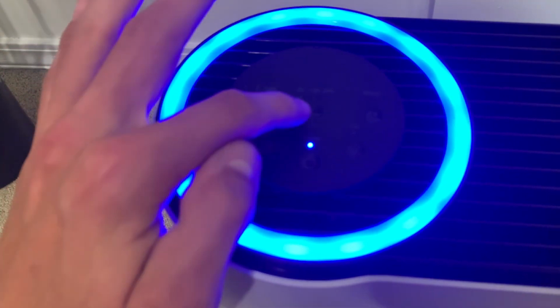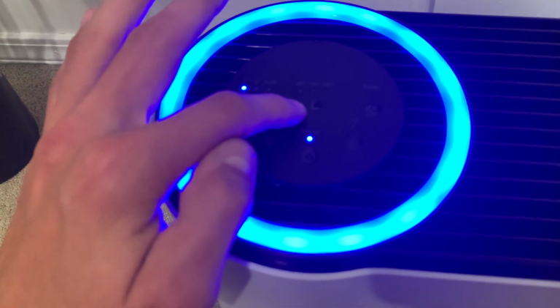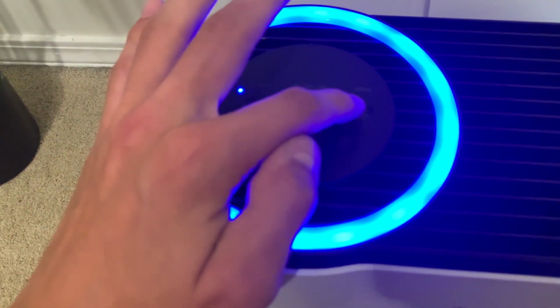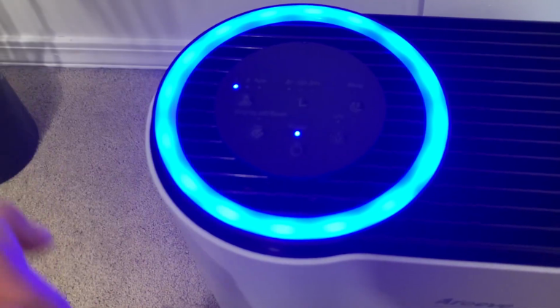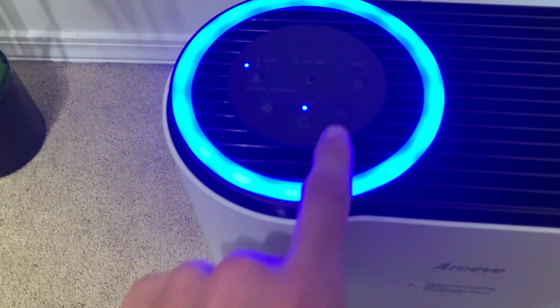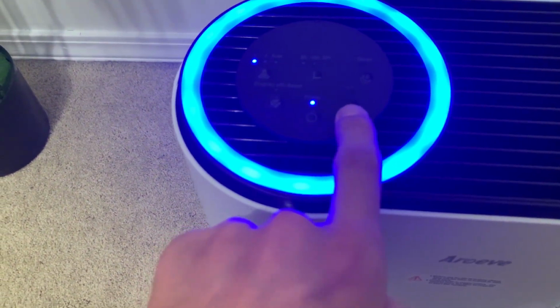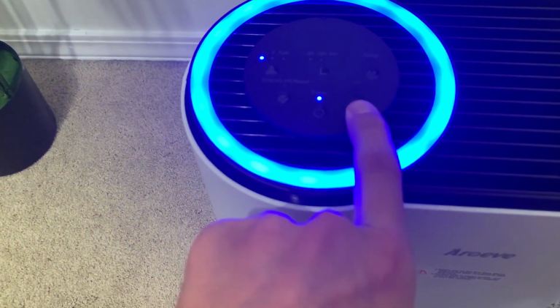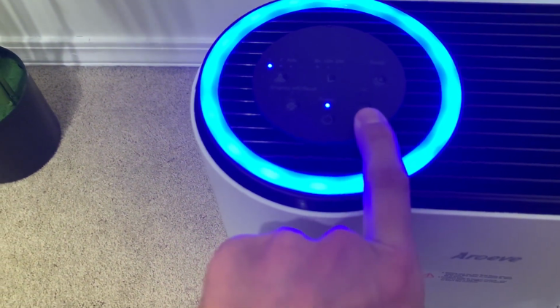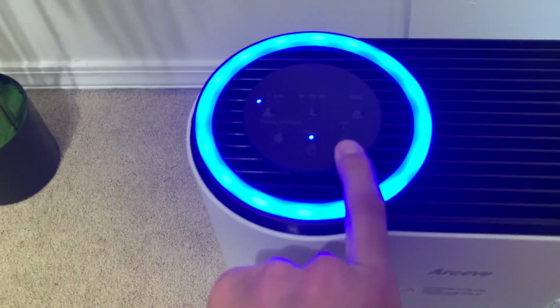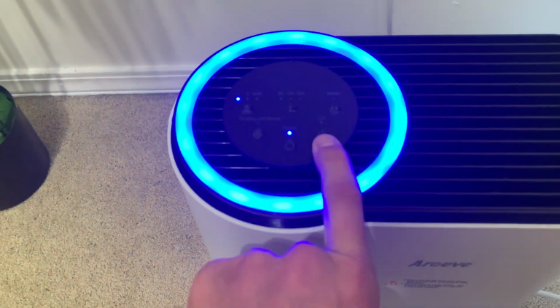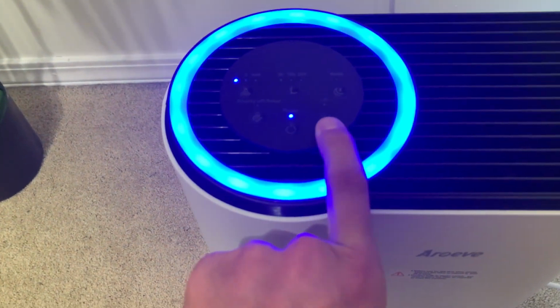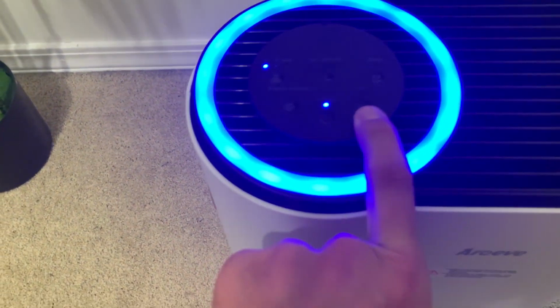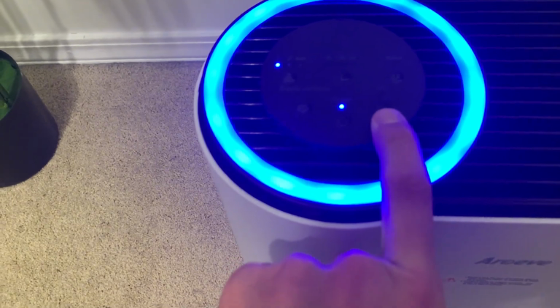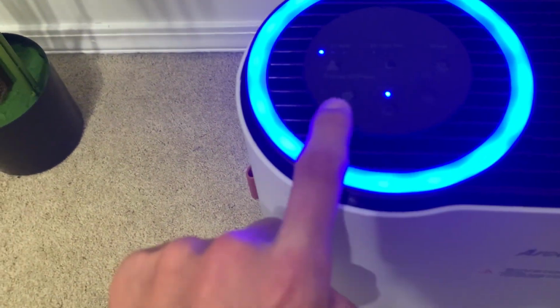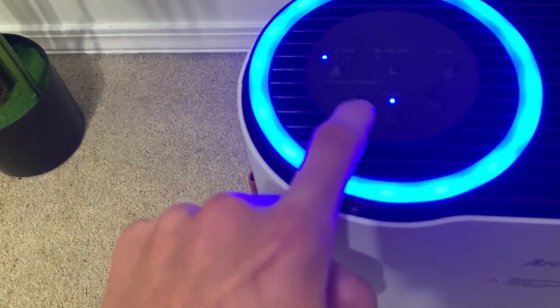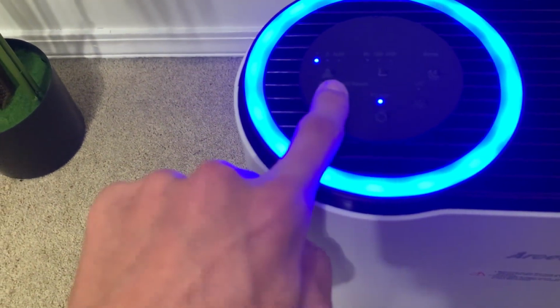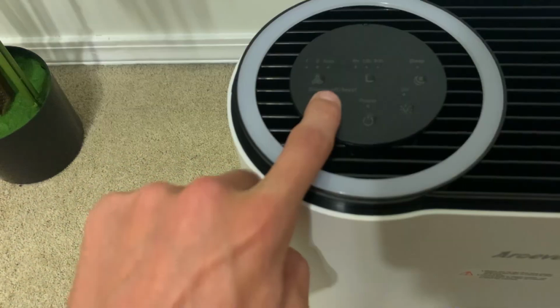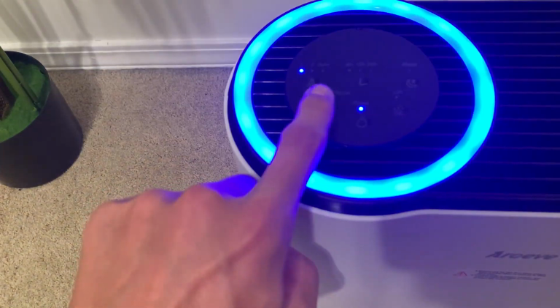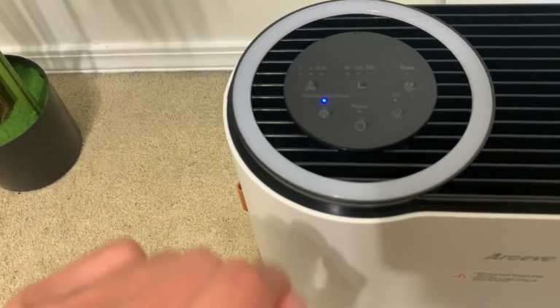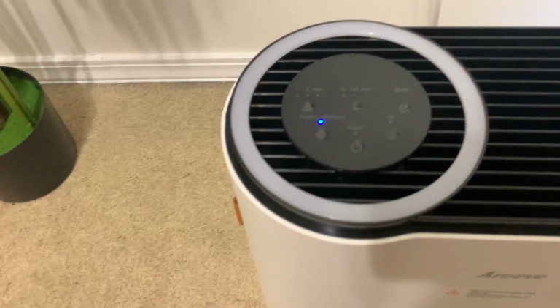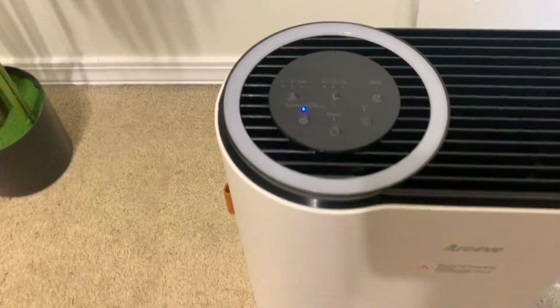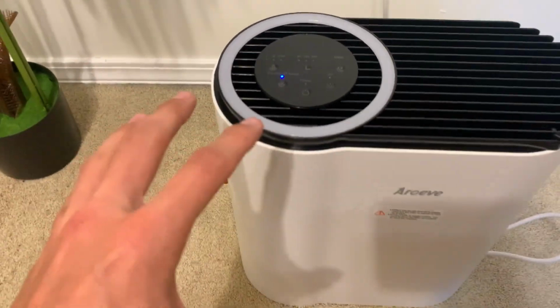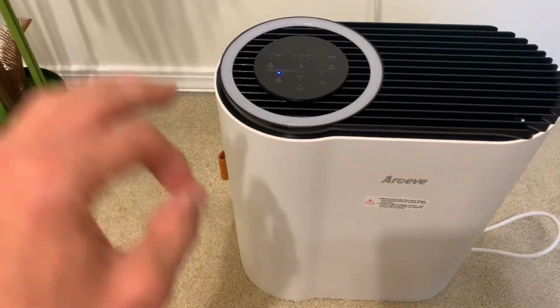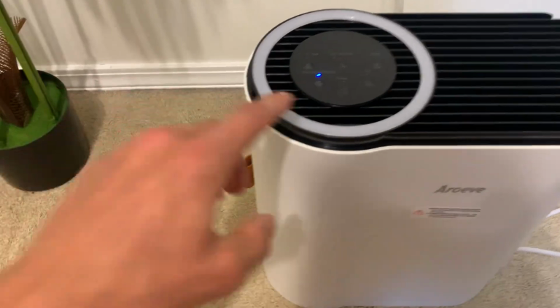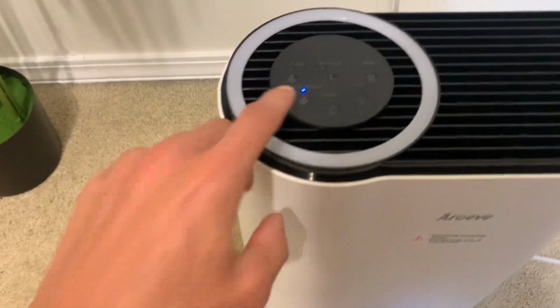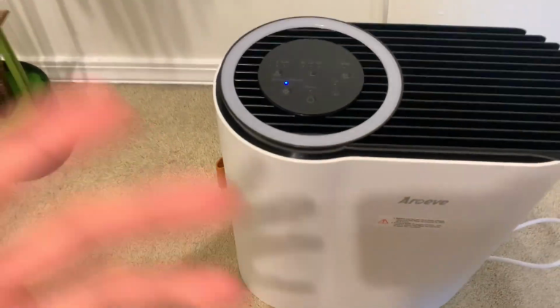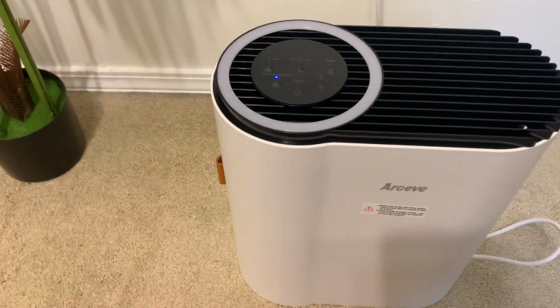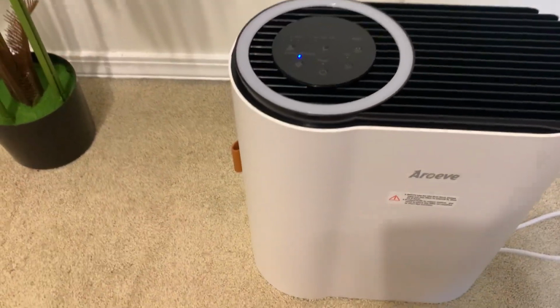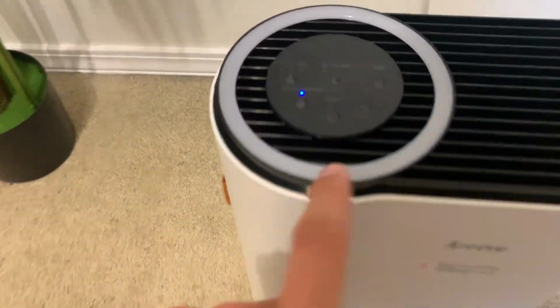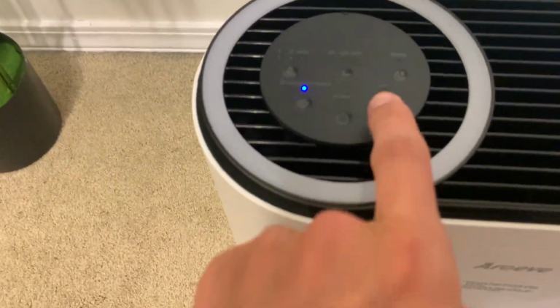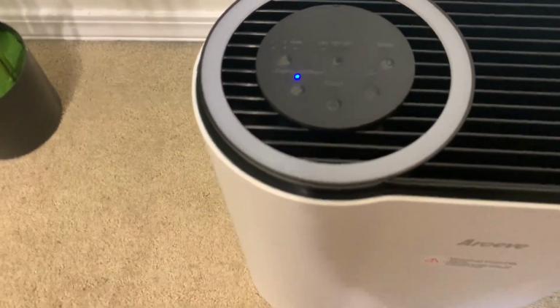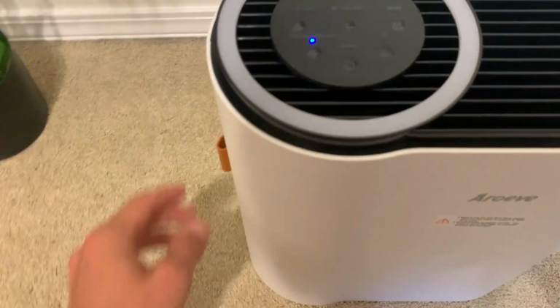We do have a timer, a sleep timer, a UV light, which is actually really nice. We'll hop into this in just a moment, but we can also turn off the display. So if we are using this at night, we can turn this off so we don't have any additional lights. But this UV light is actually pretty neat.